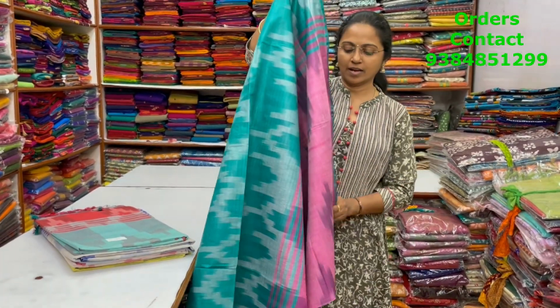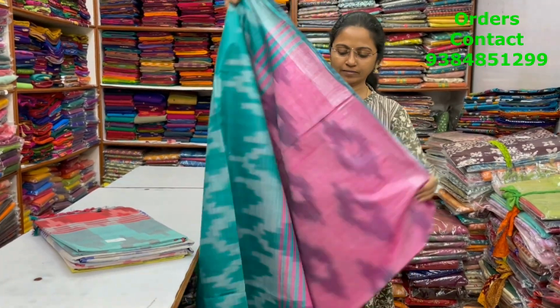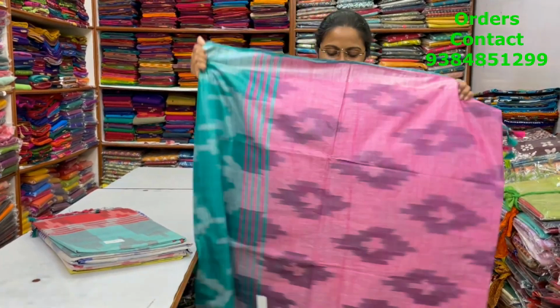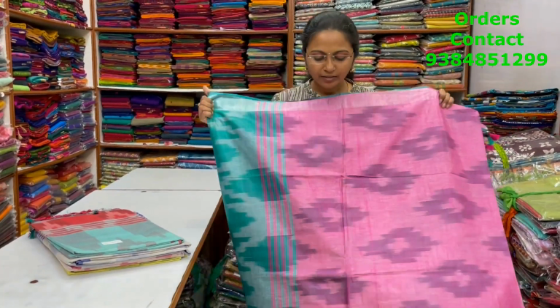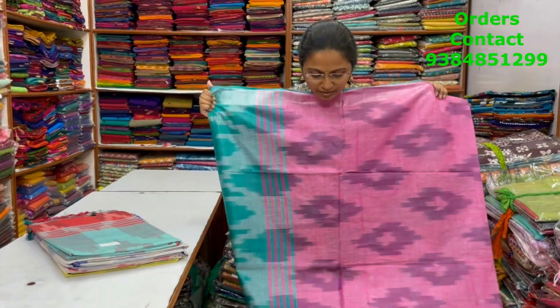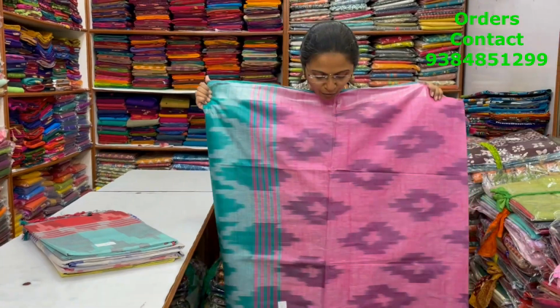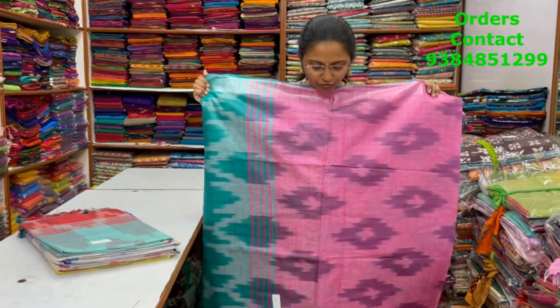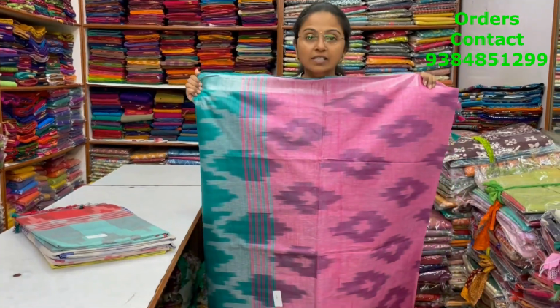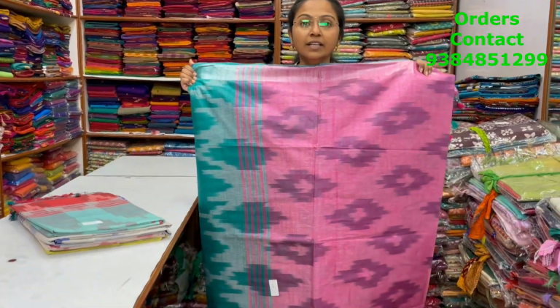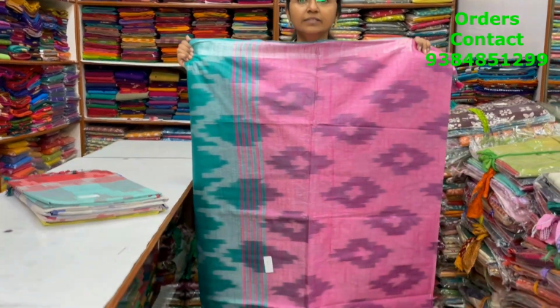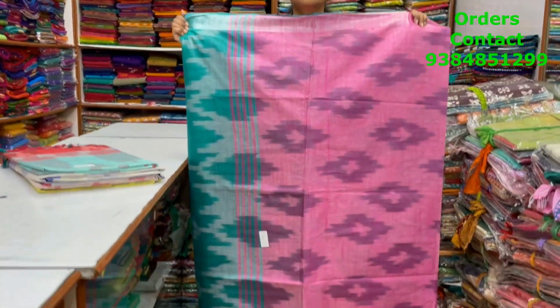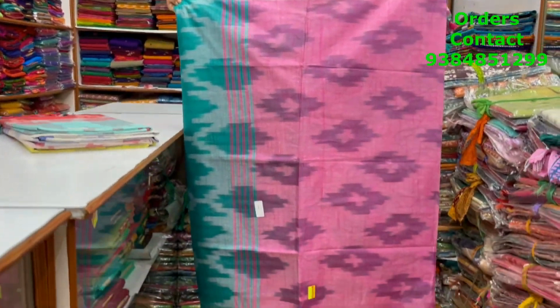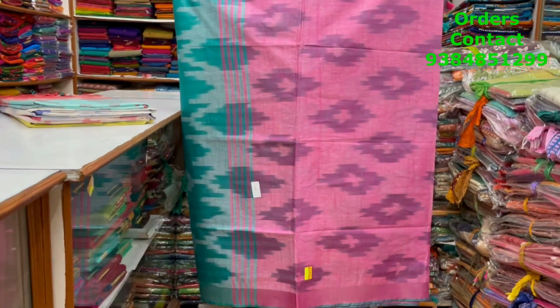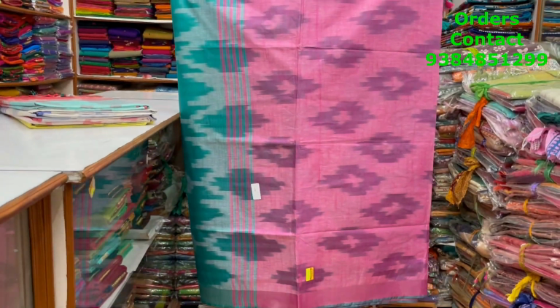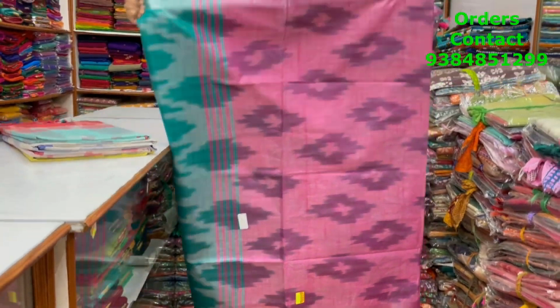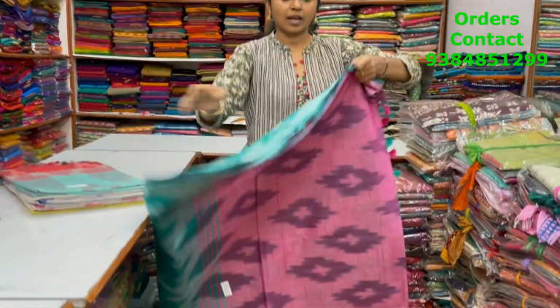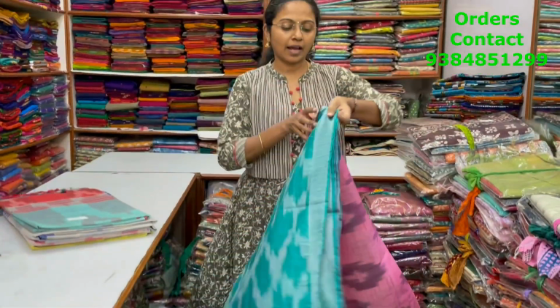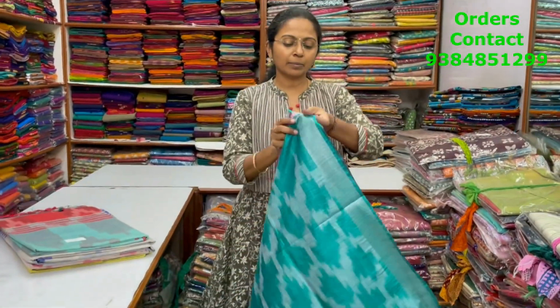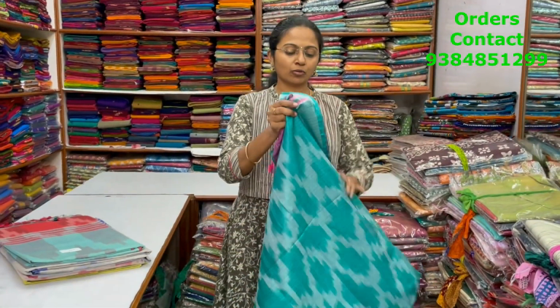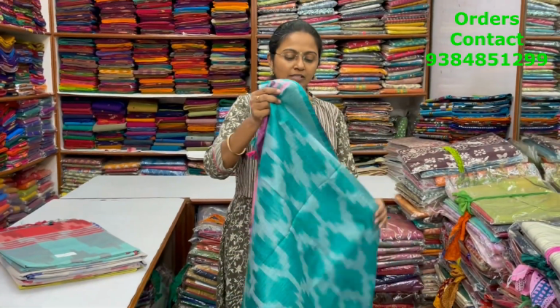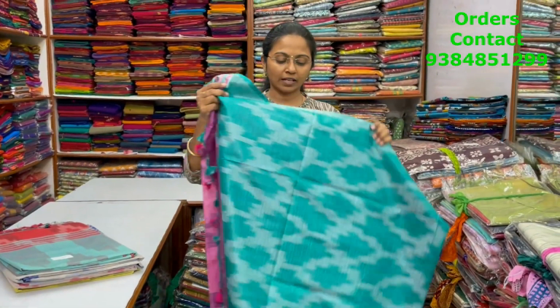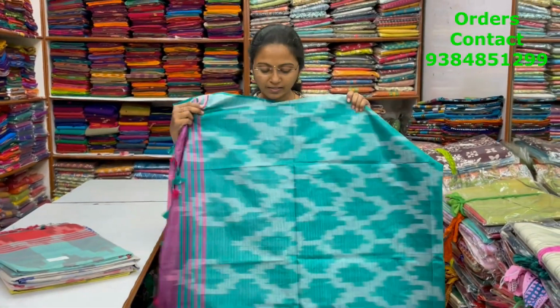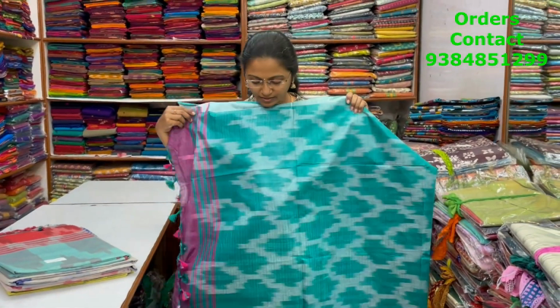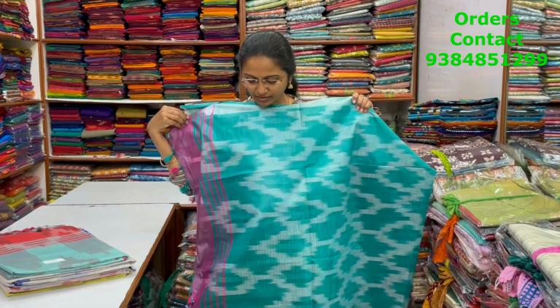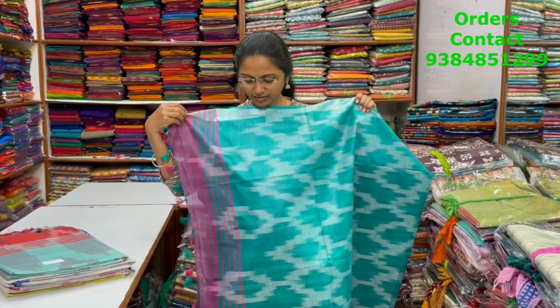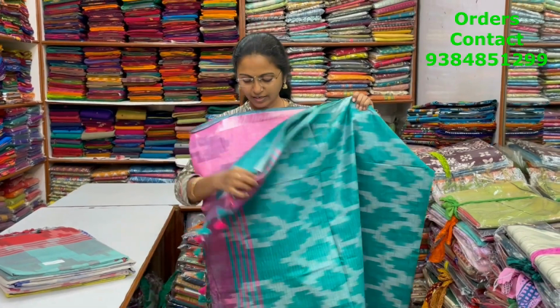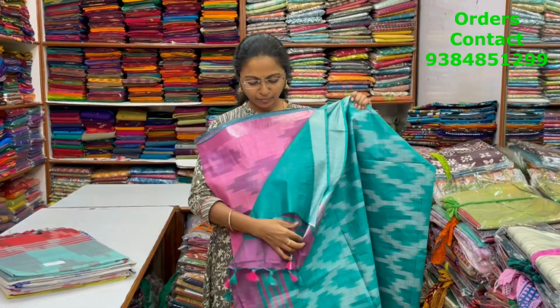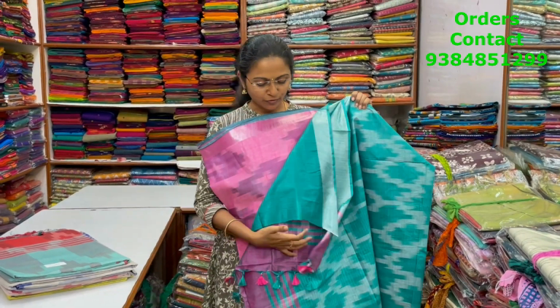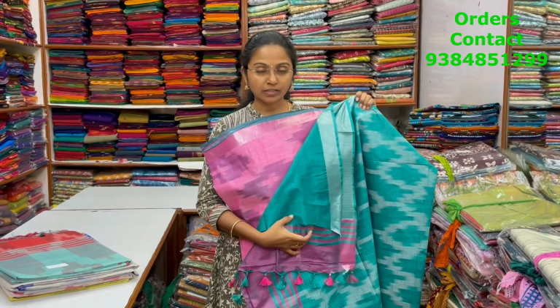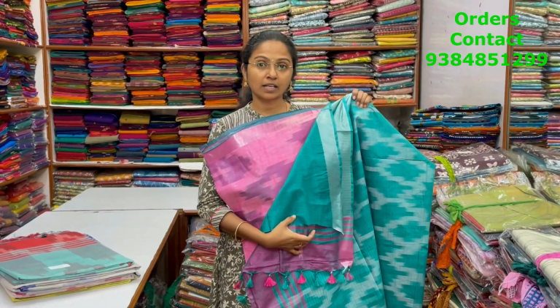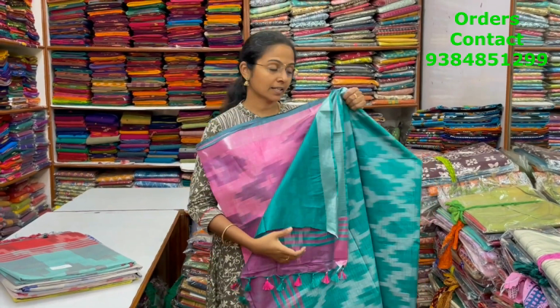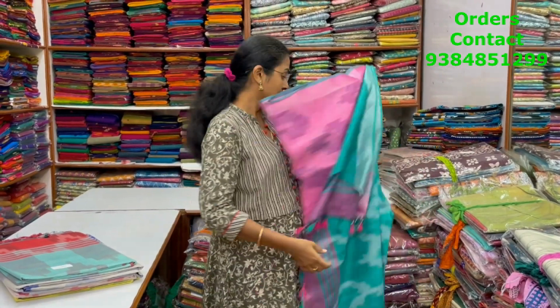This is the body of the saree, and the pallu of the saree is shown, and the blouse for this saree is also shown.